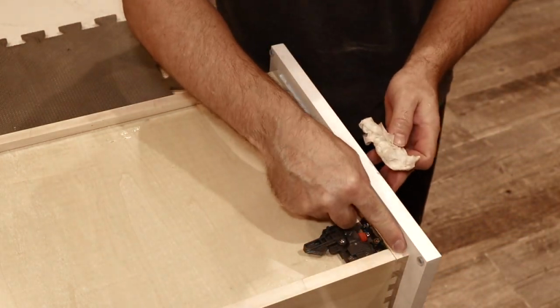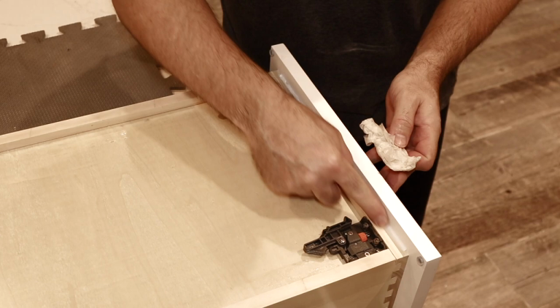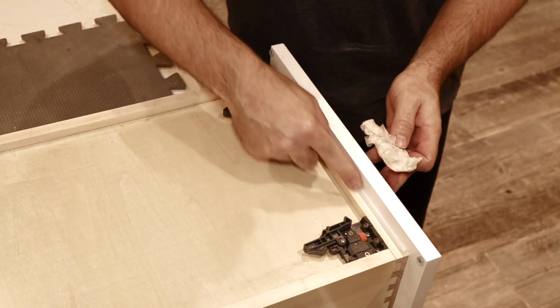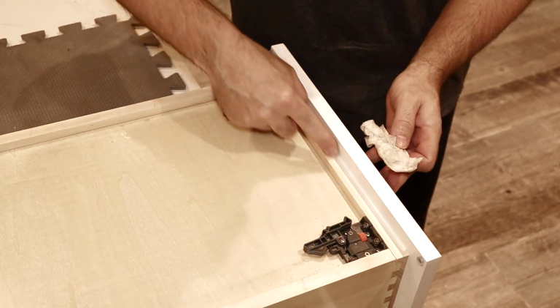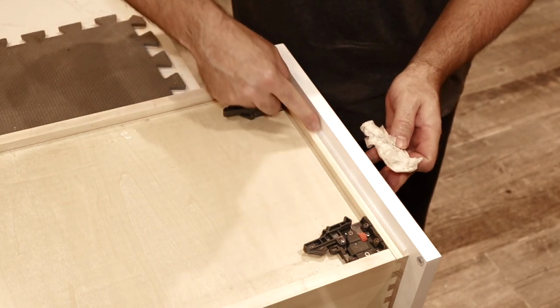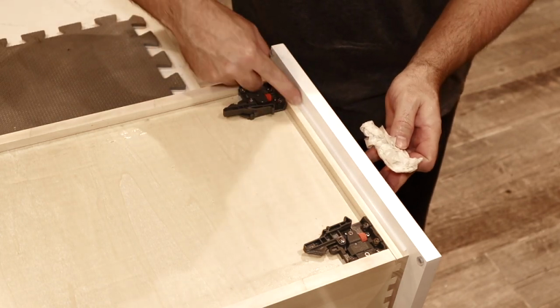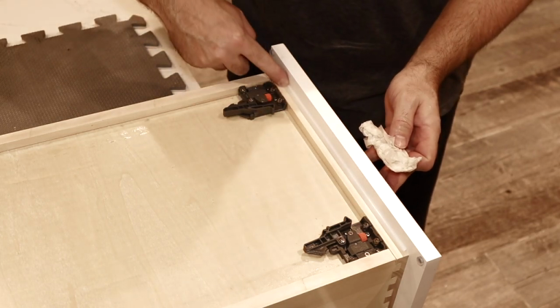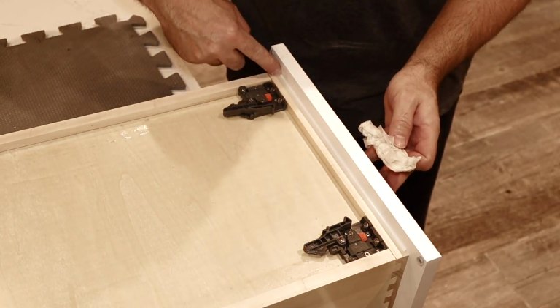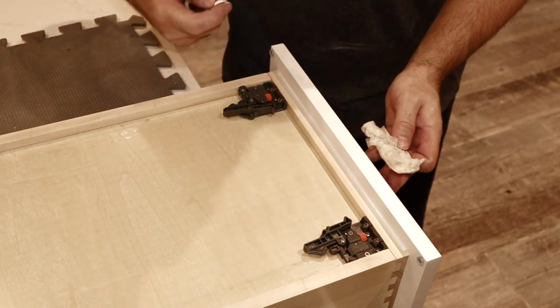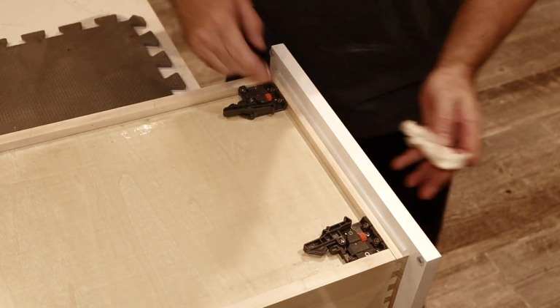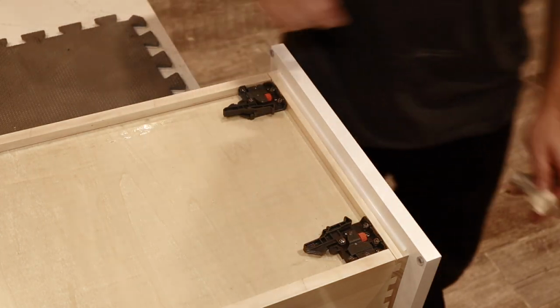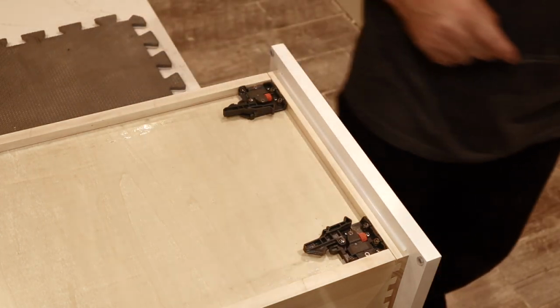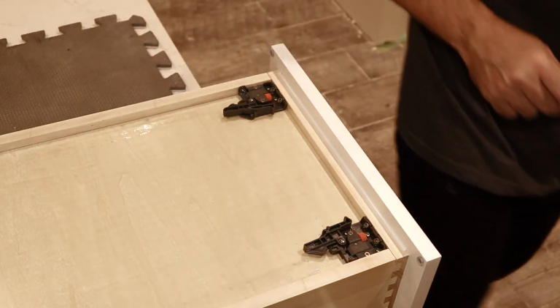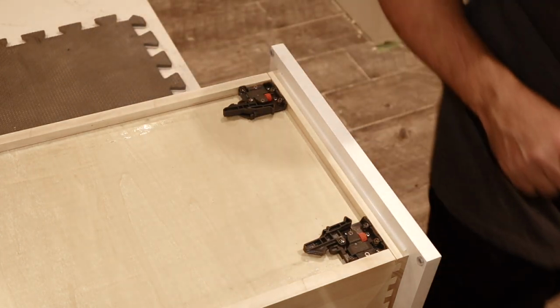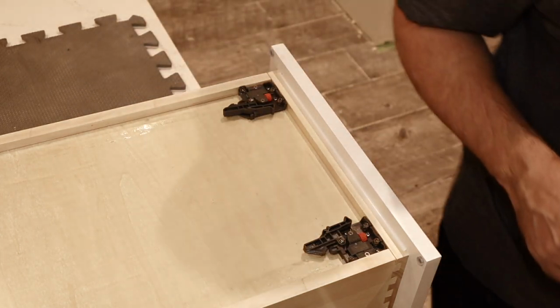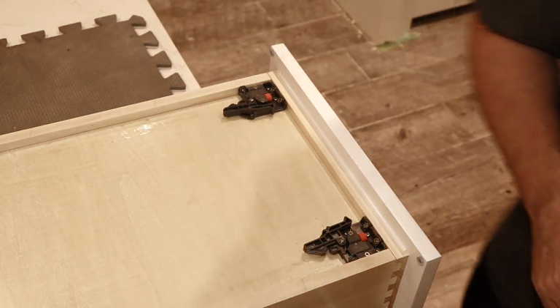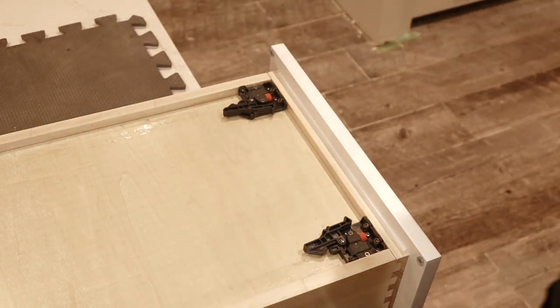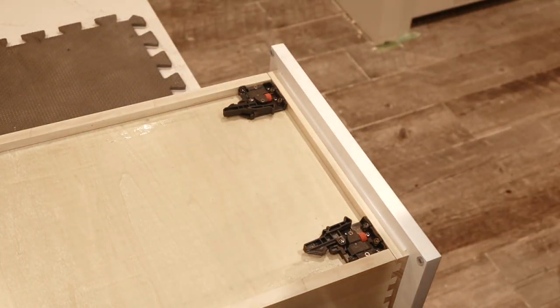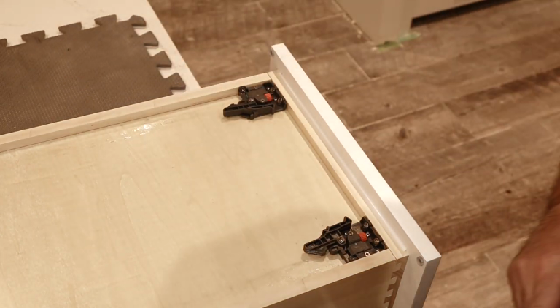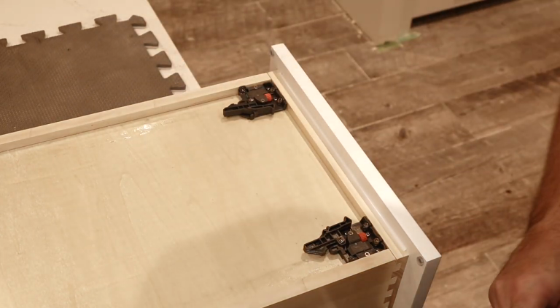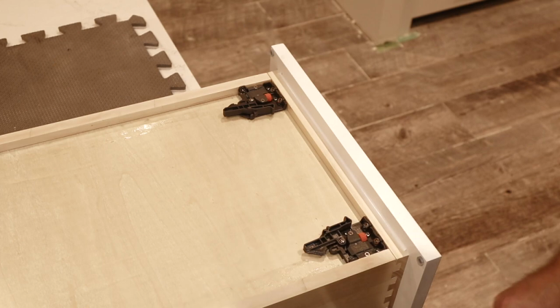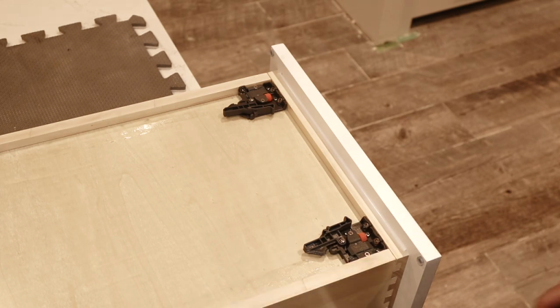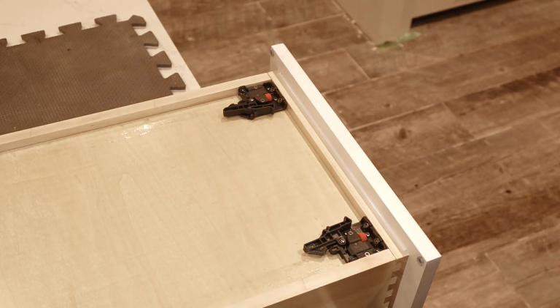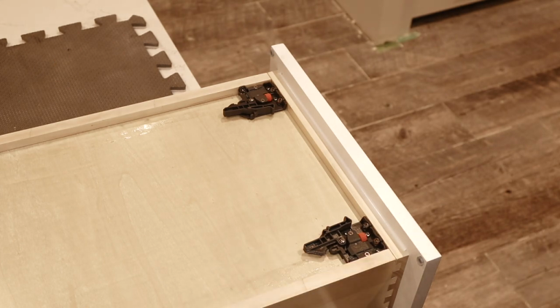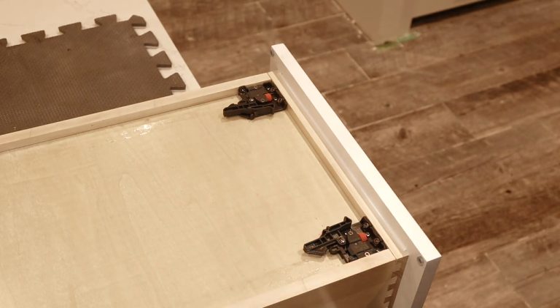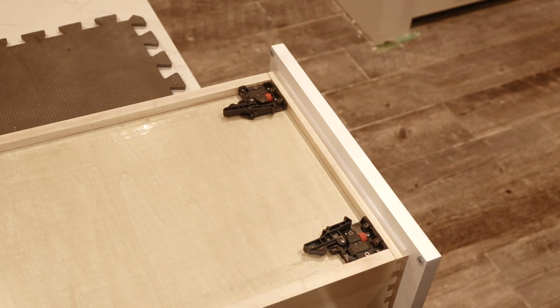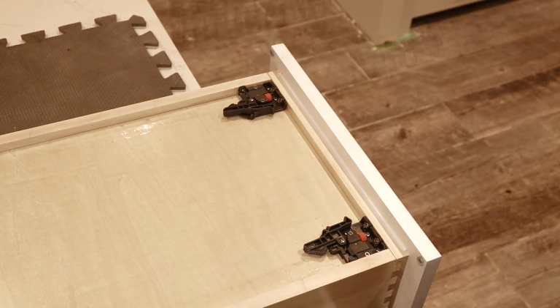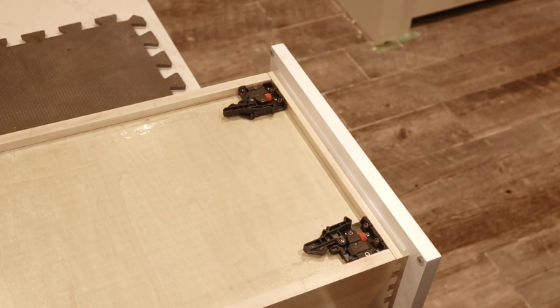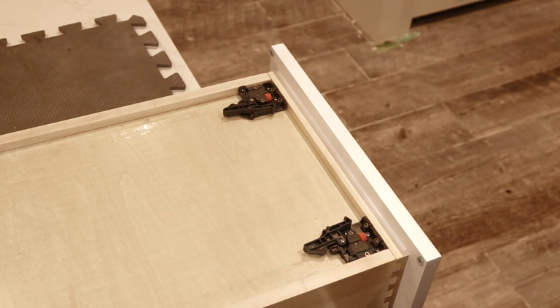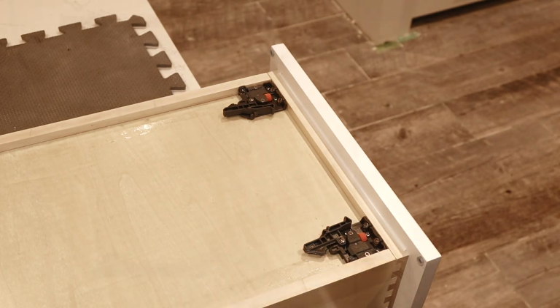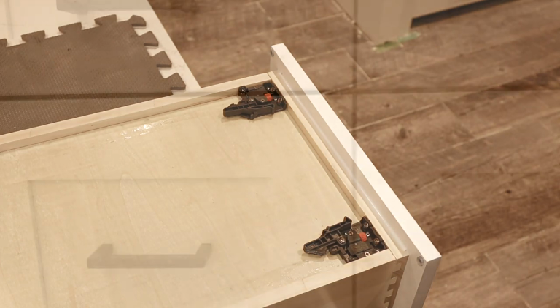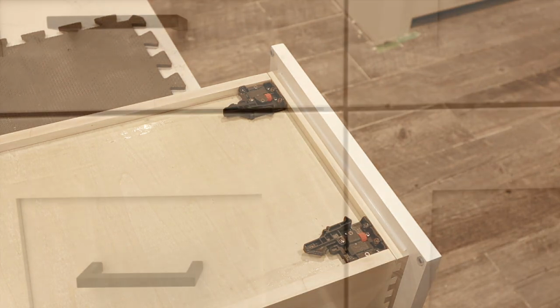The other thing I like about caulking is that it's really easy to just take a knife and cut it if for whatever reason you want to remove the faceplate or just adjust it at some point.